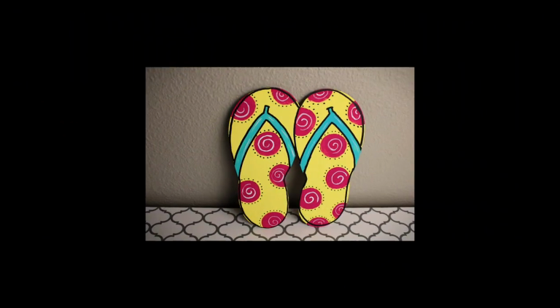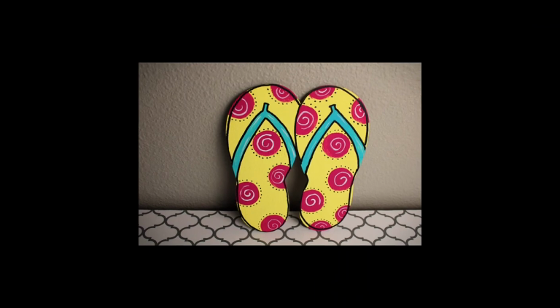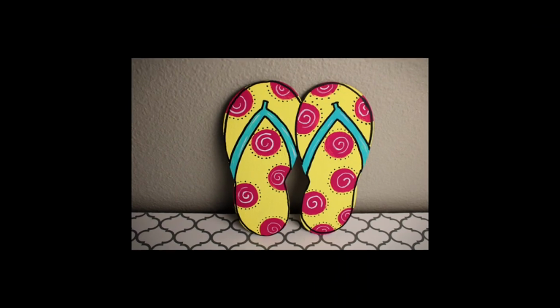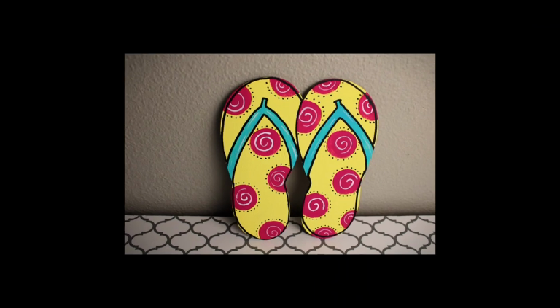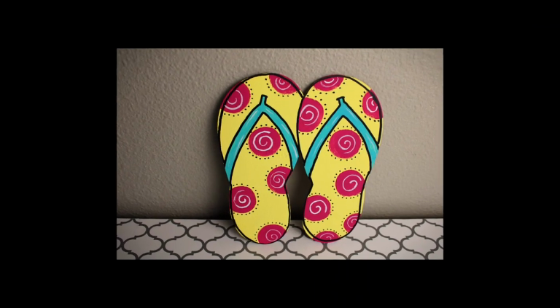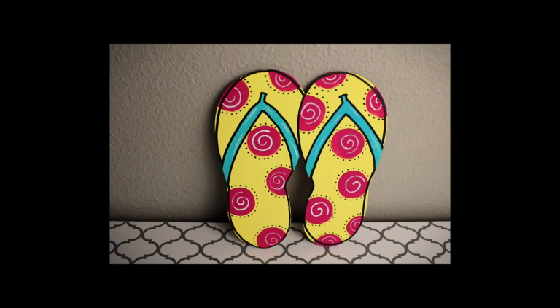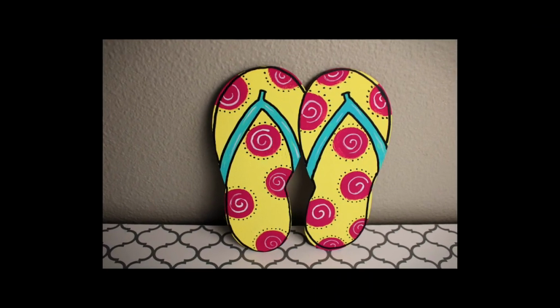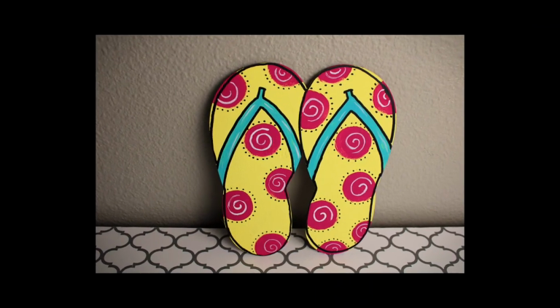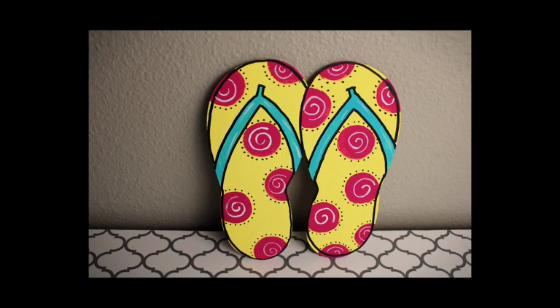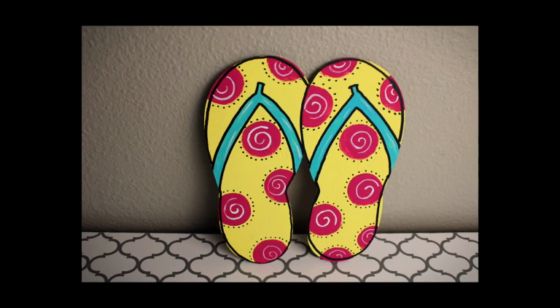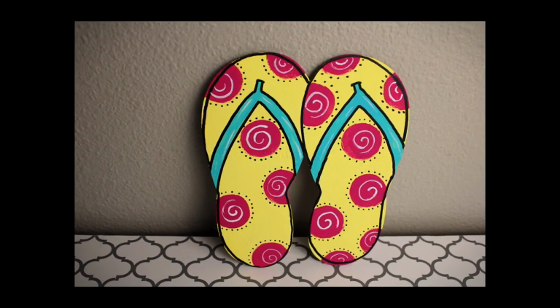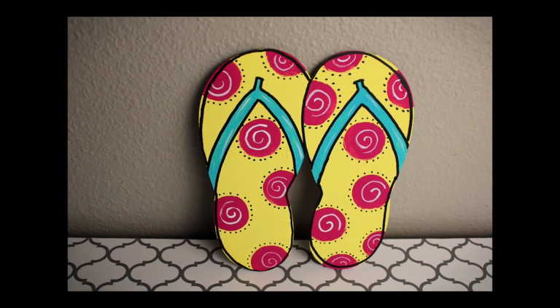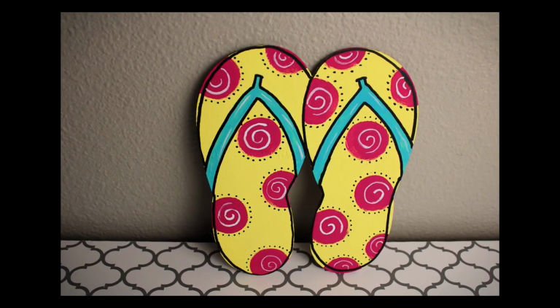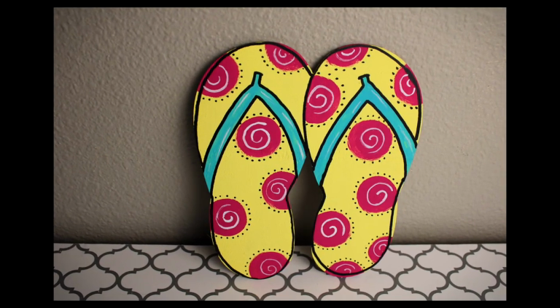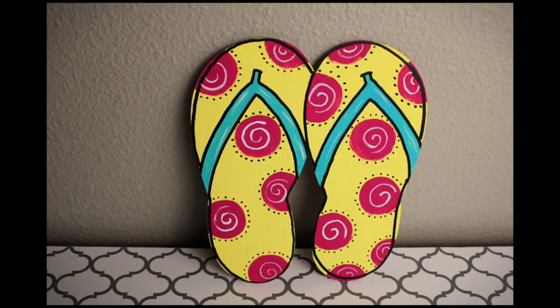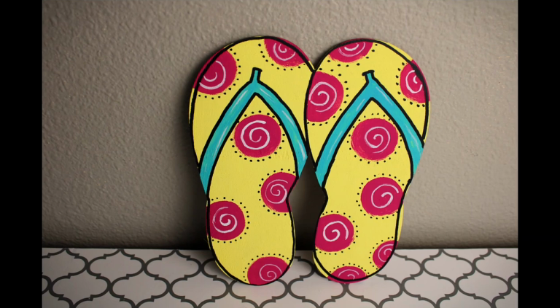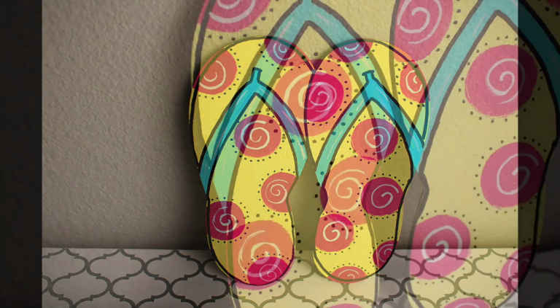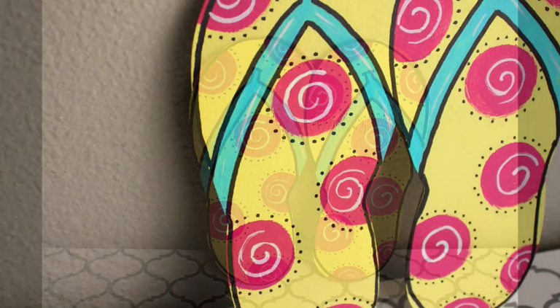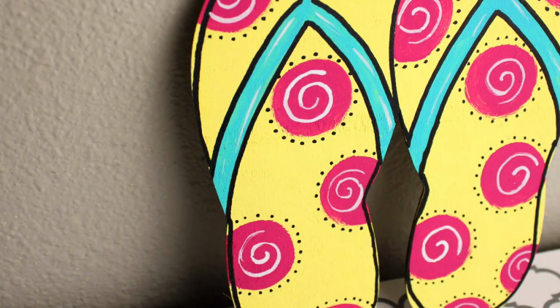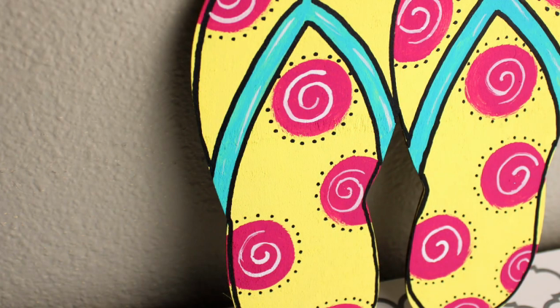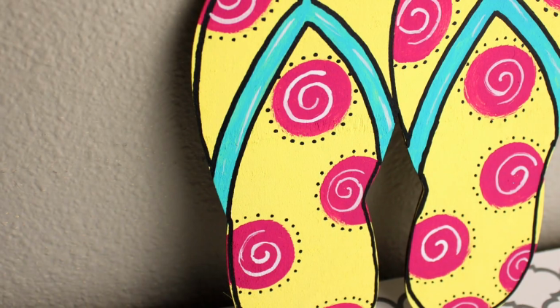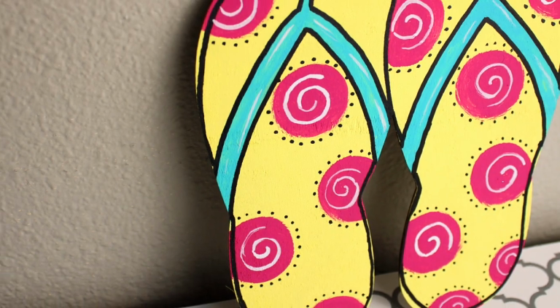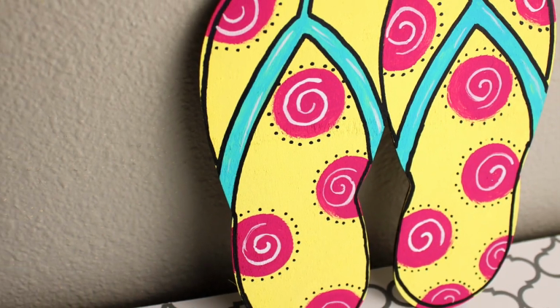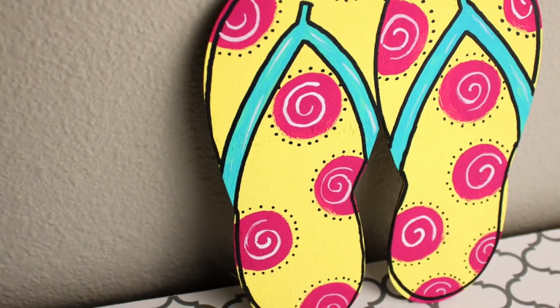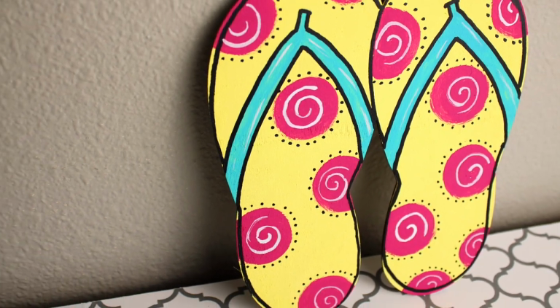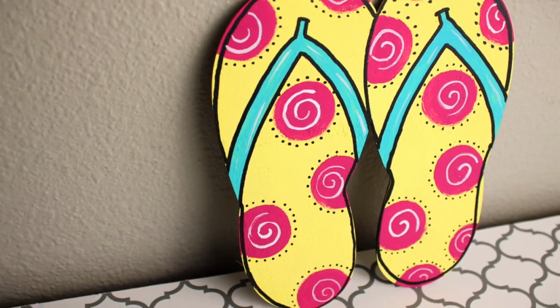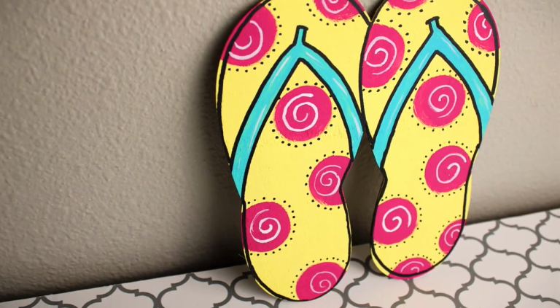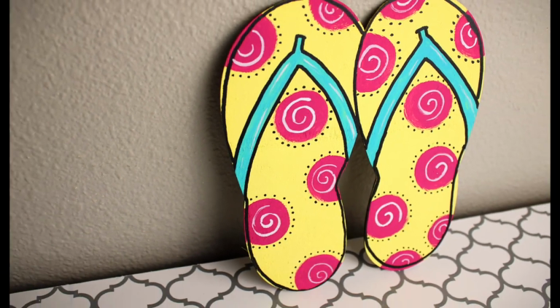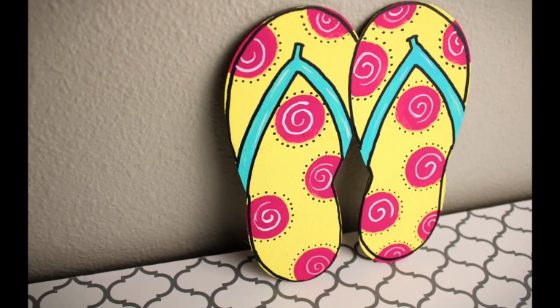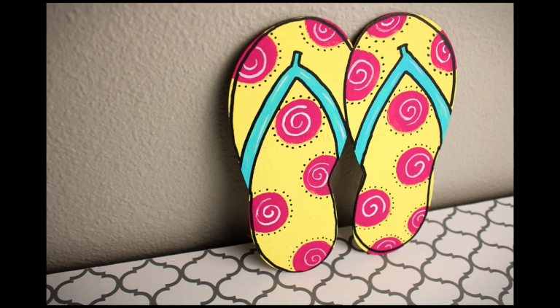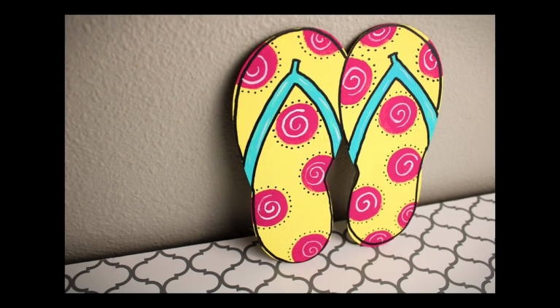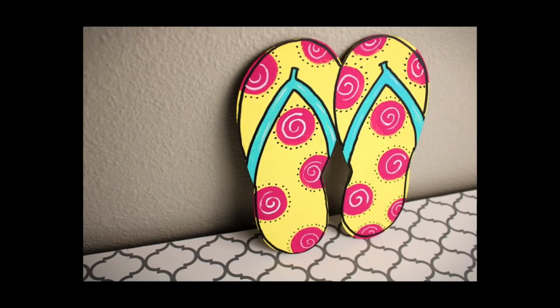Here's a look at how these turned out — I think these are so cute. You could hang them up or just set them on a tiered tray or use them as filler. They're perfect for summer.